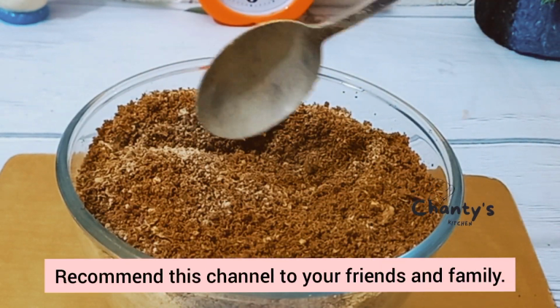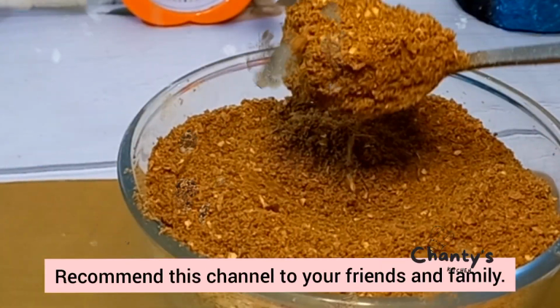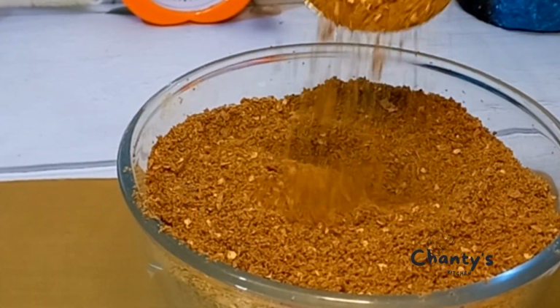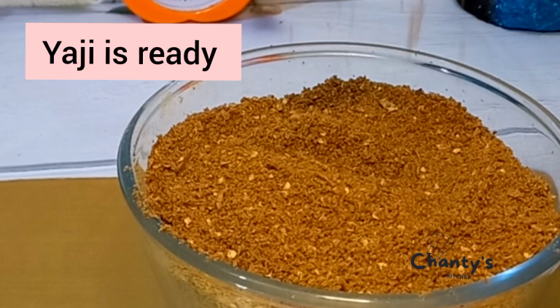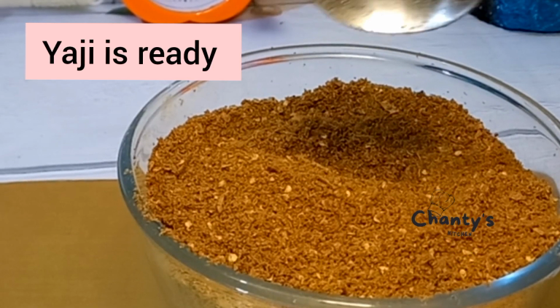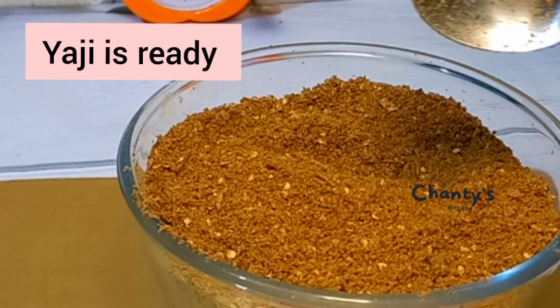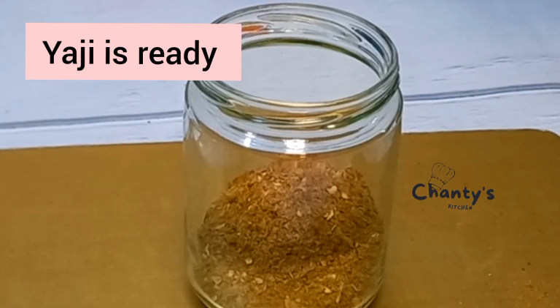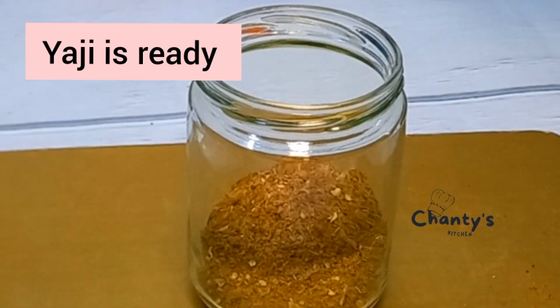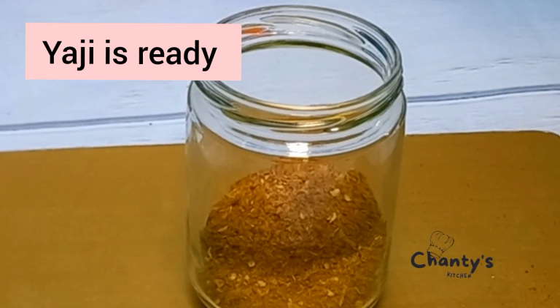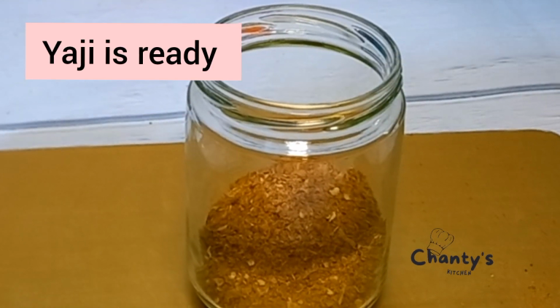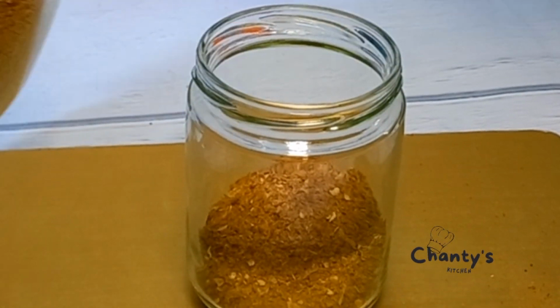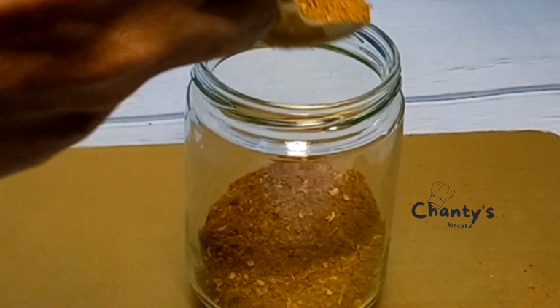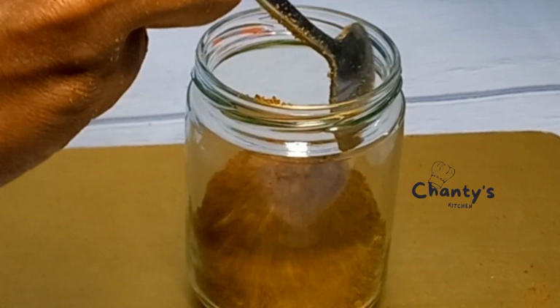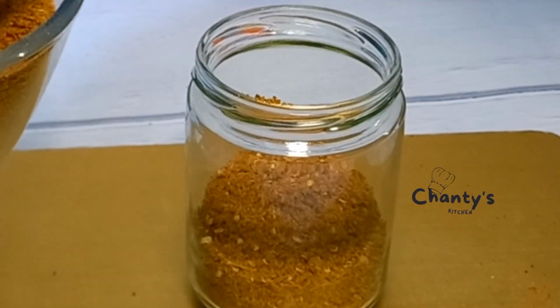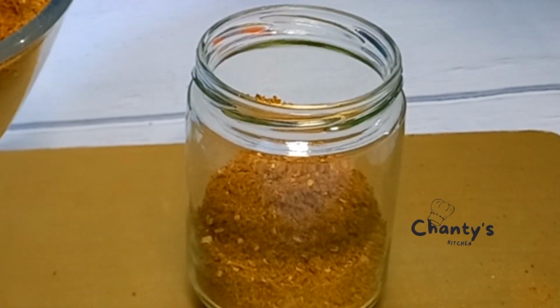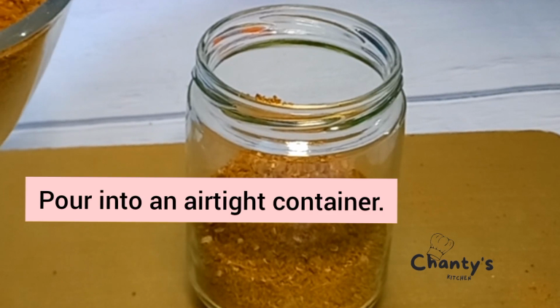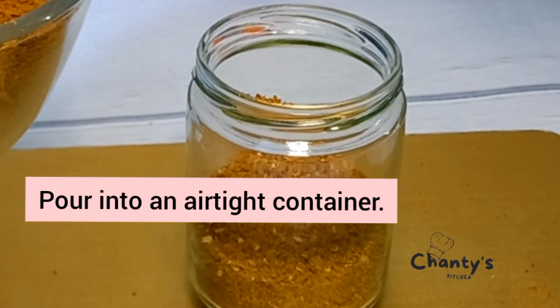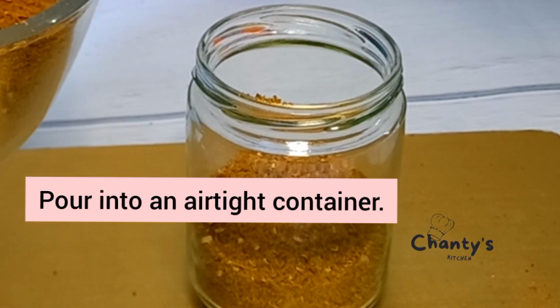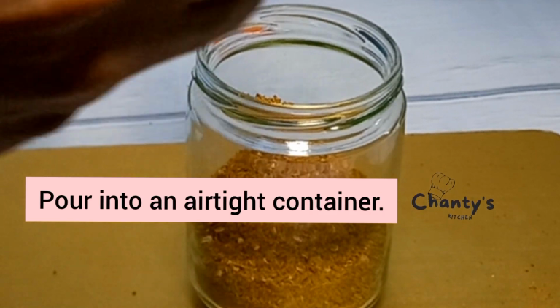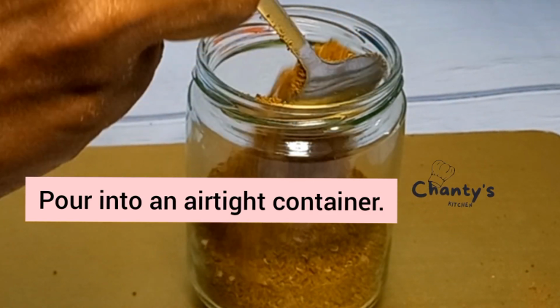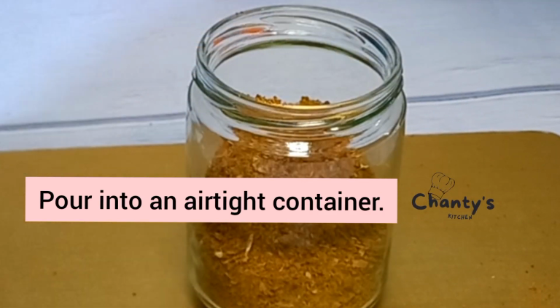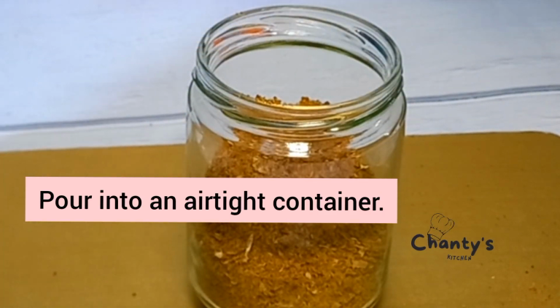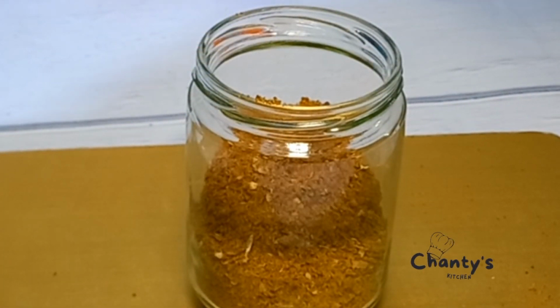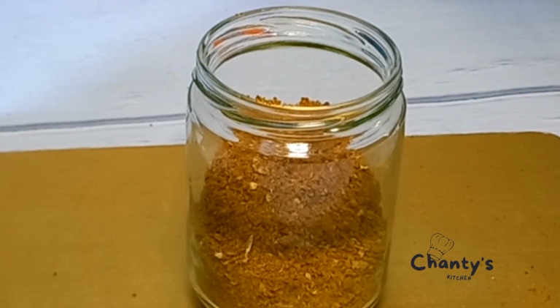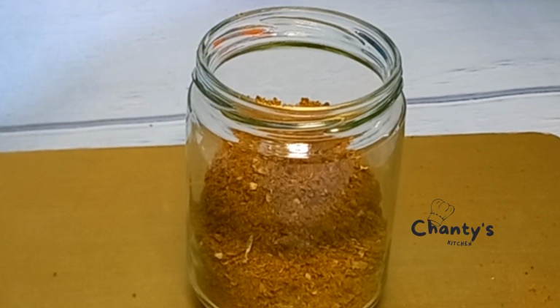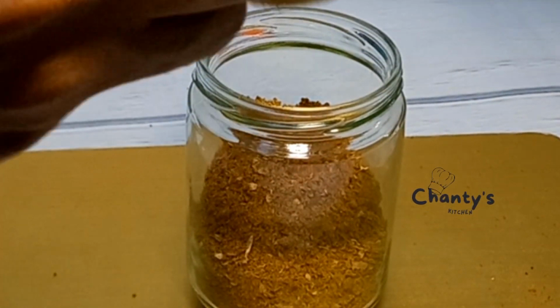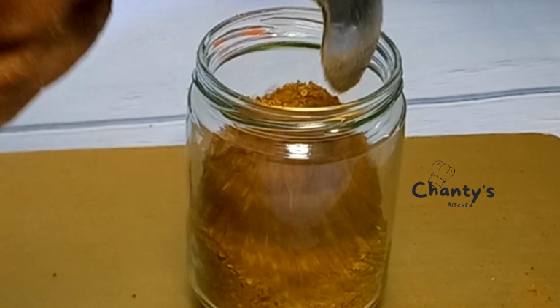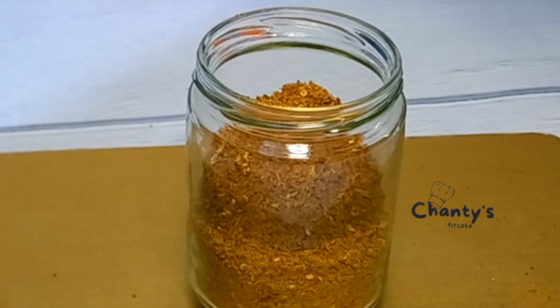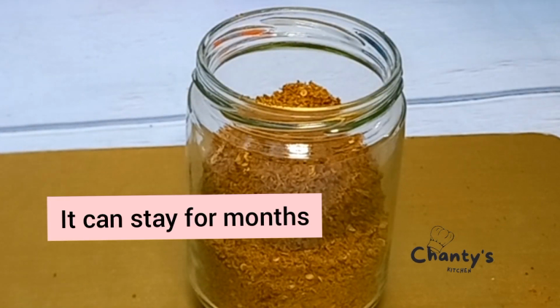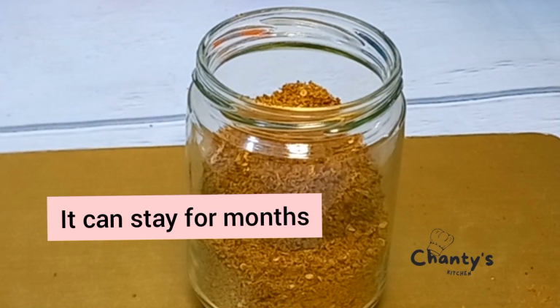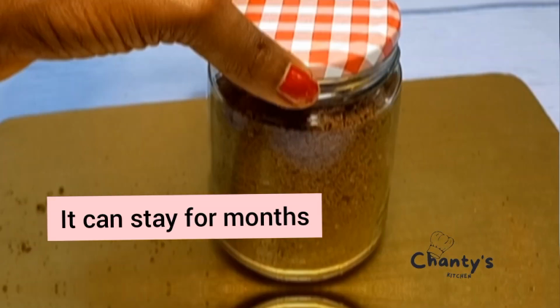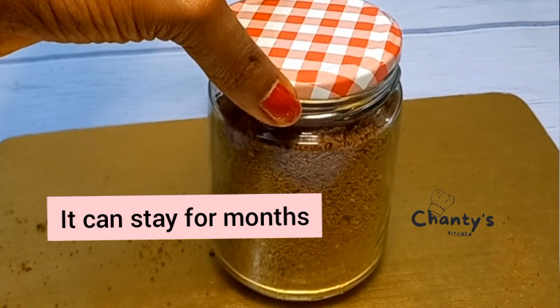Your Yaji is ready. You're going to pour it into an airtight container — it can stay for months, it can last for a long time.